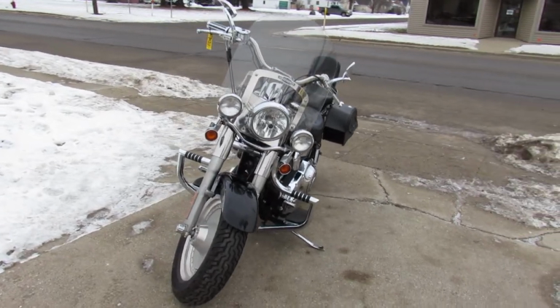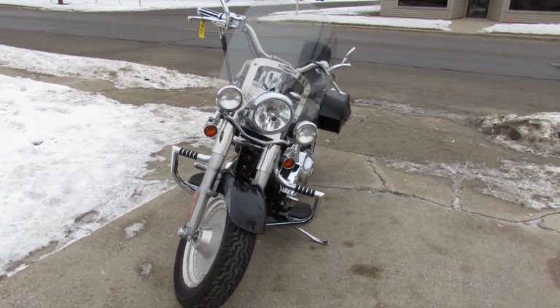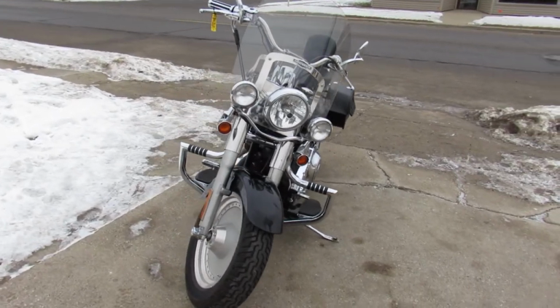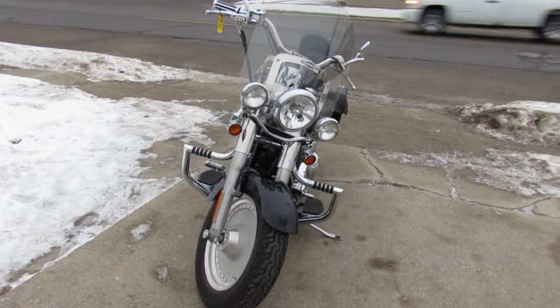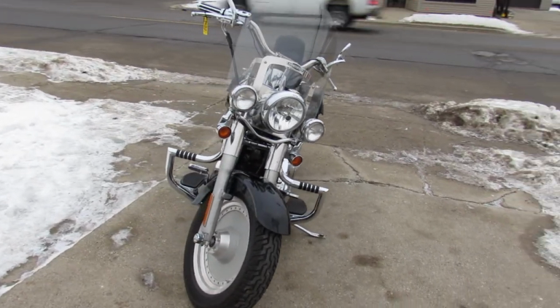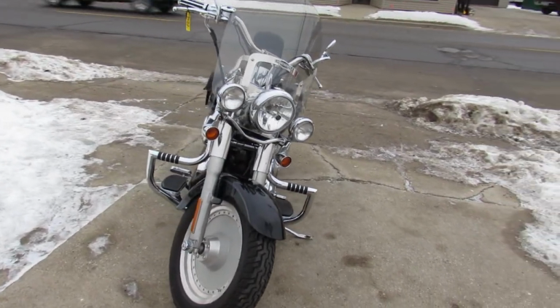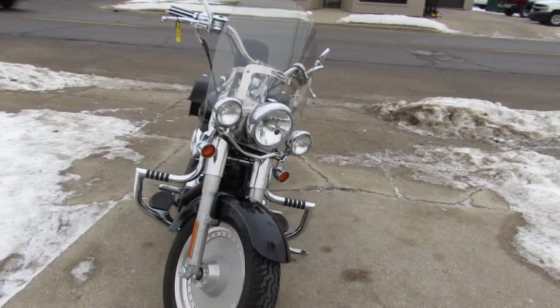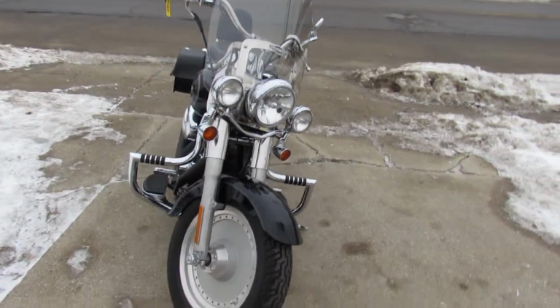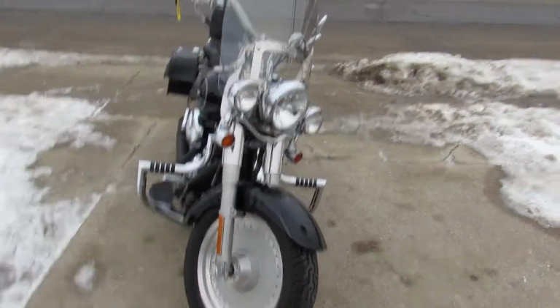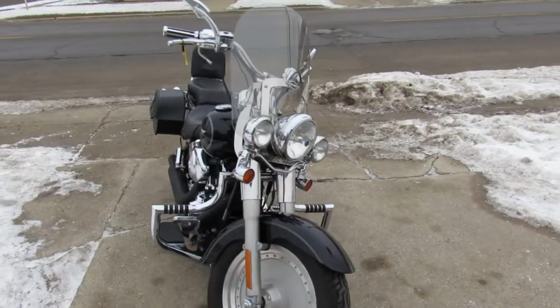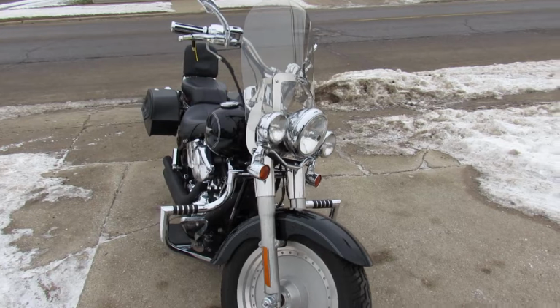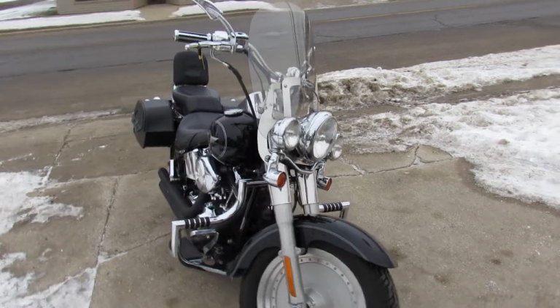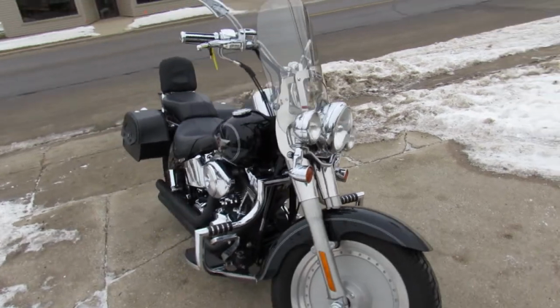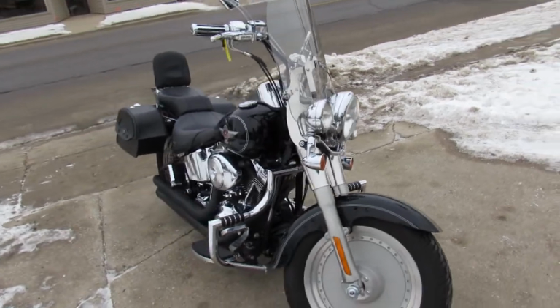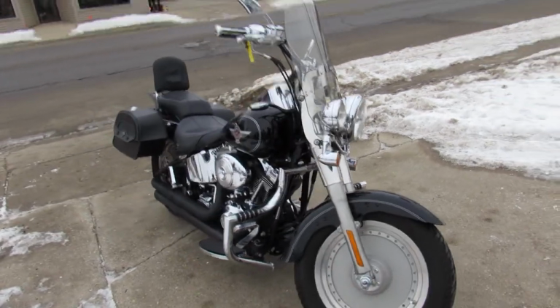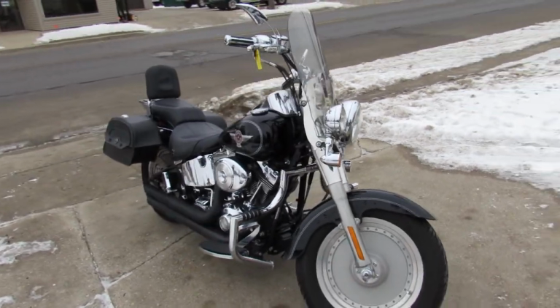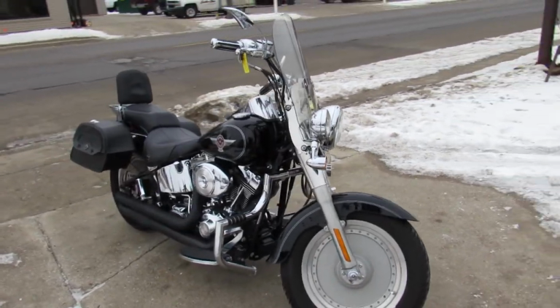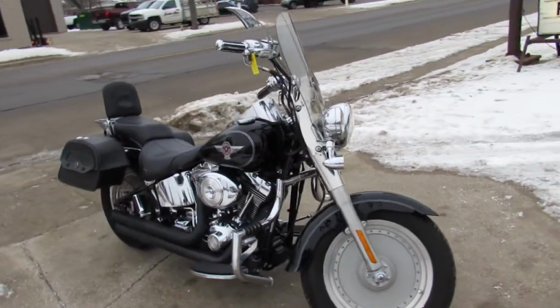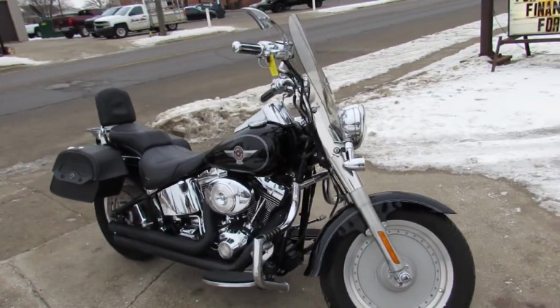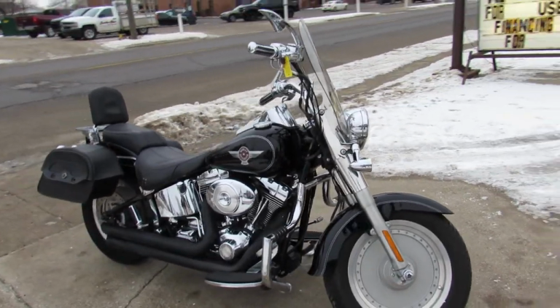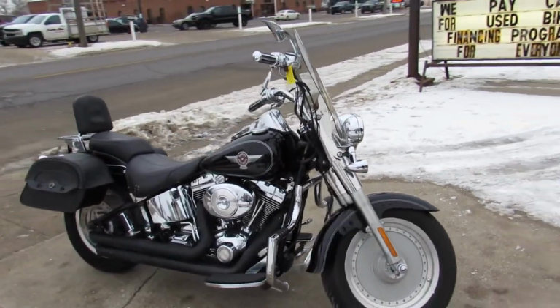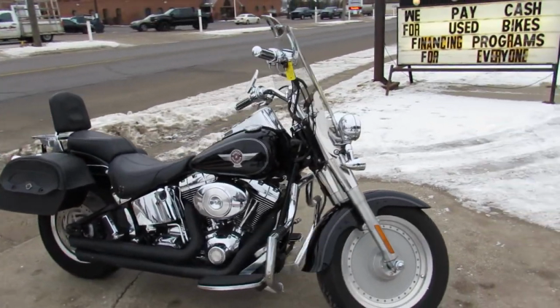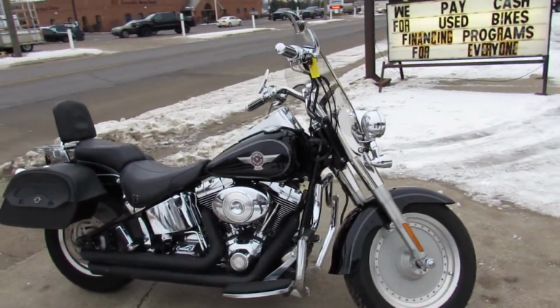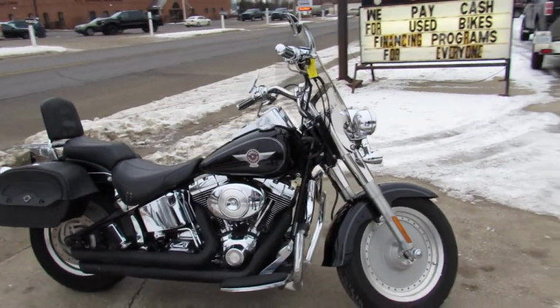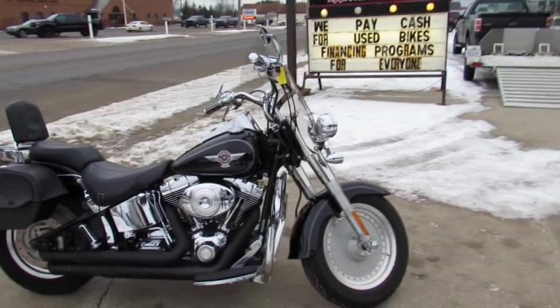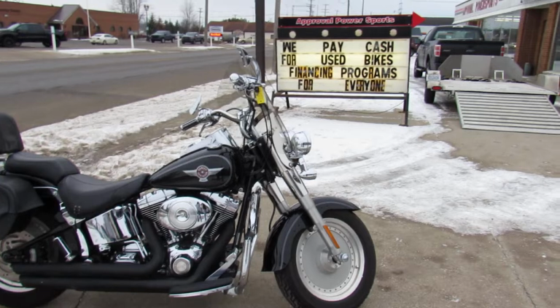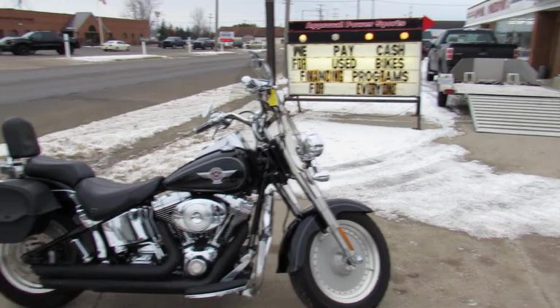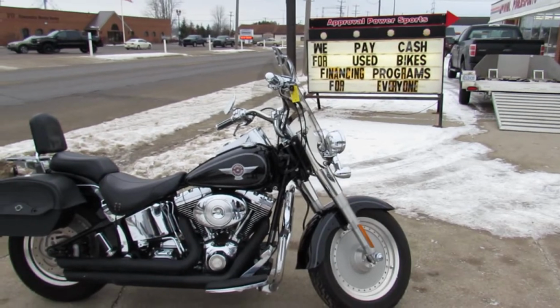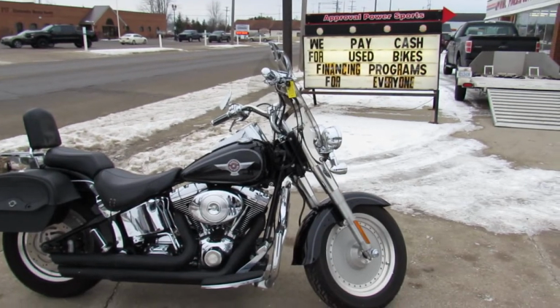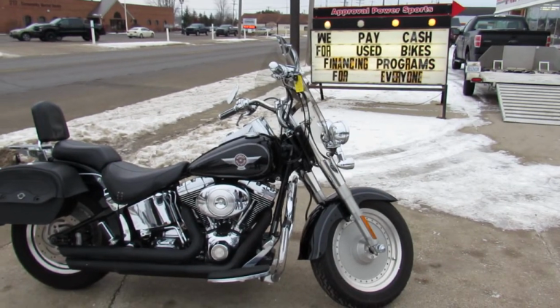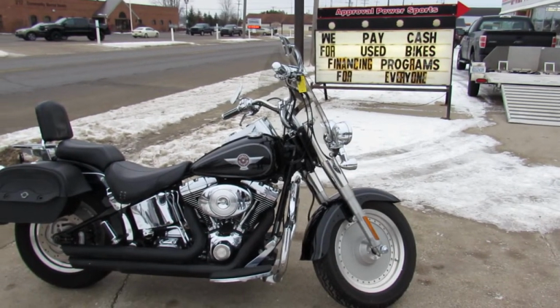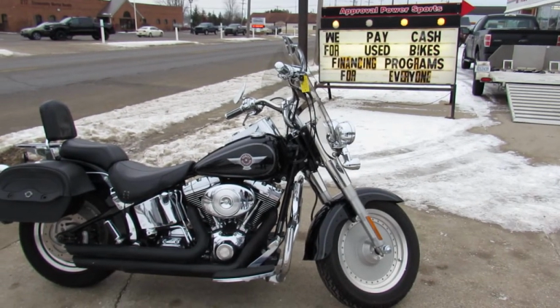It's a great bike for the money, guys — you can't go wrong. Nice-looking 2006 Fat Boy. Keep an eye on our website, YouTube channel, and Facebook page. Call today and you can ride today. approvalpowersports.com